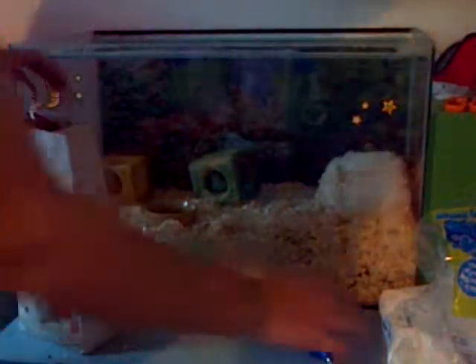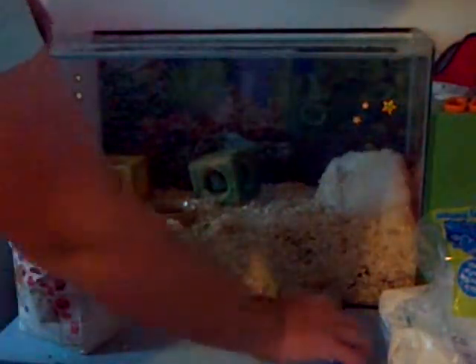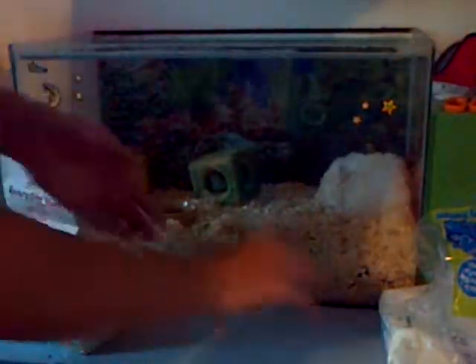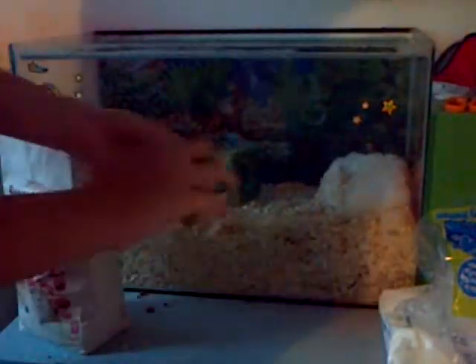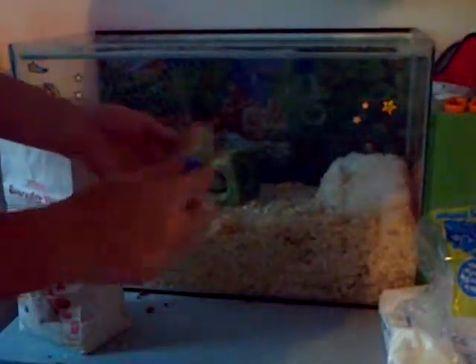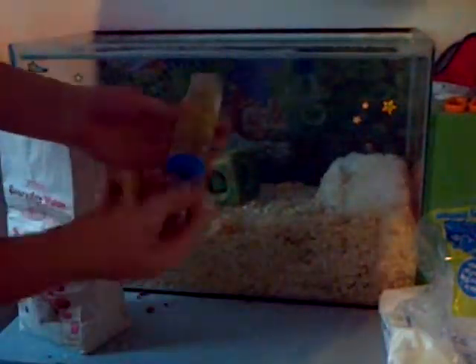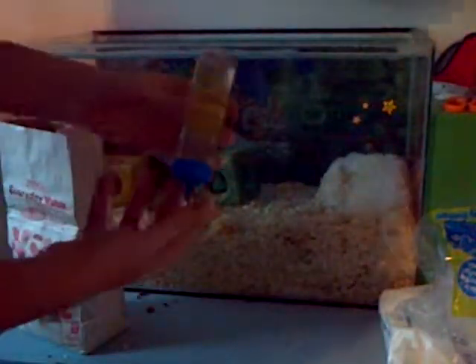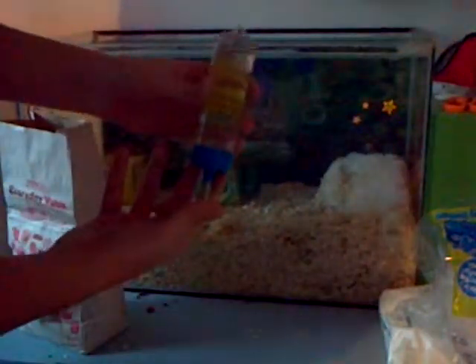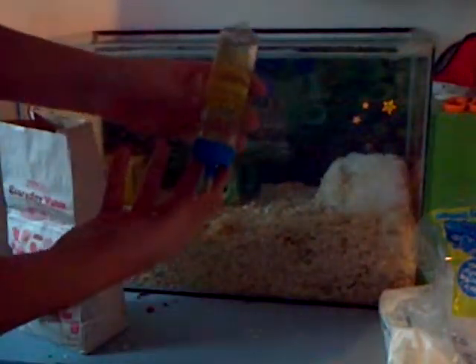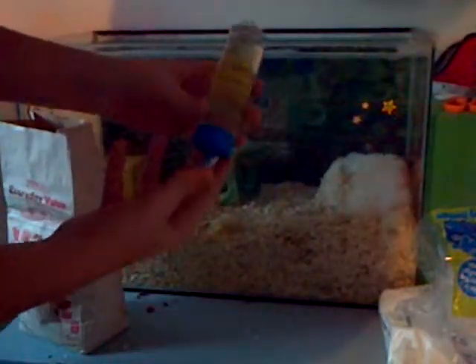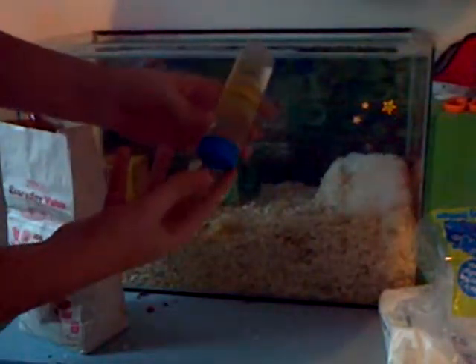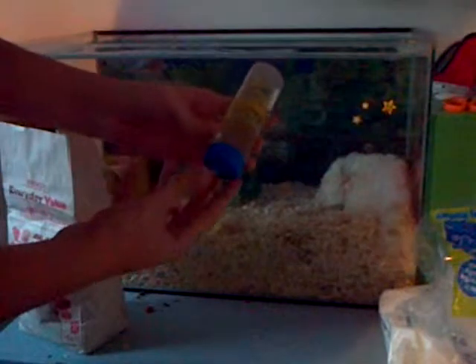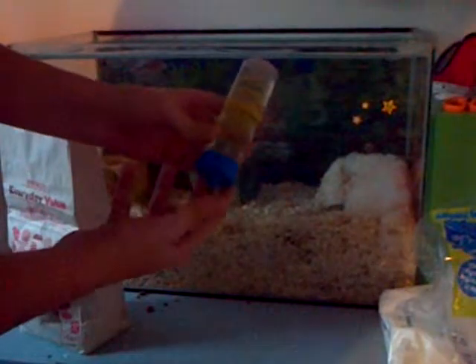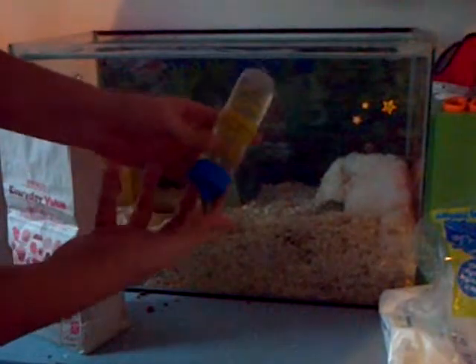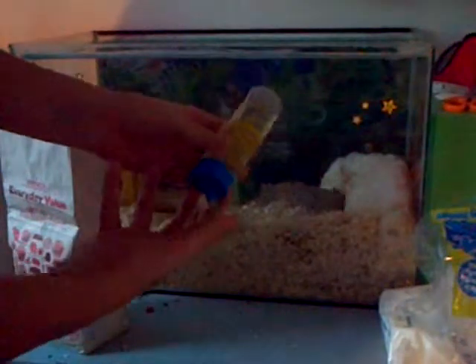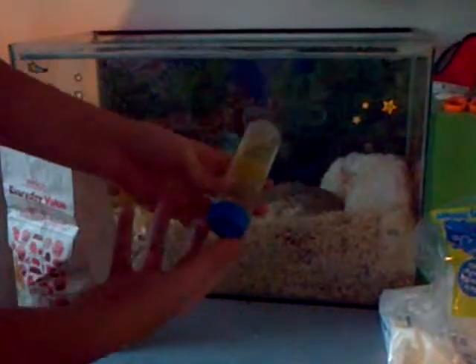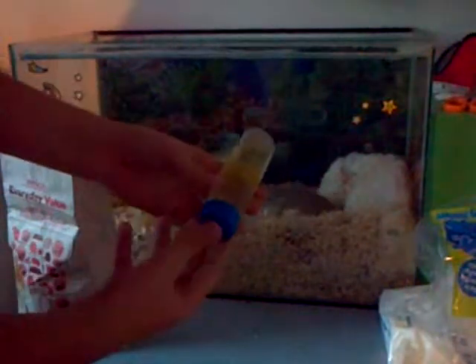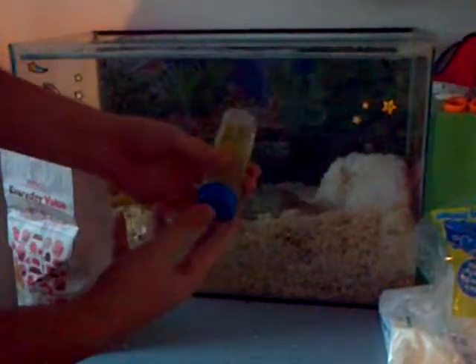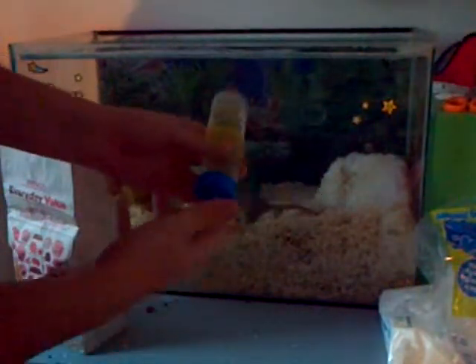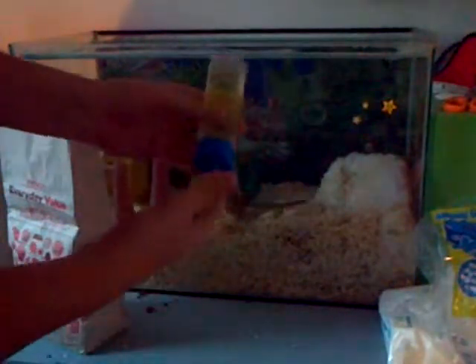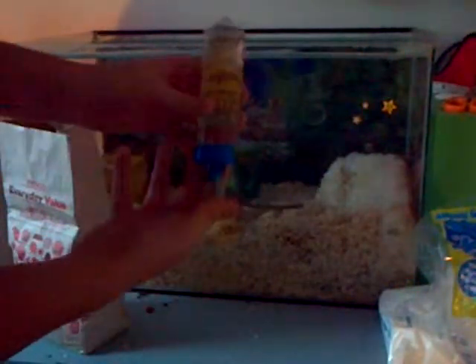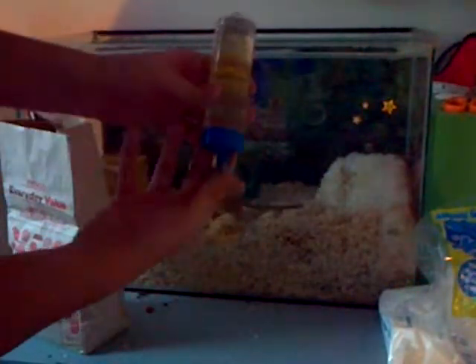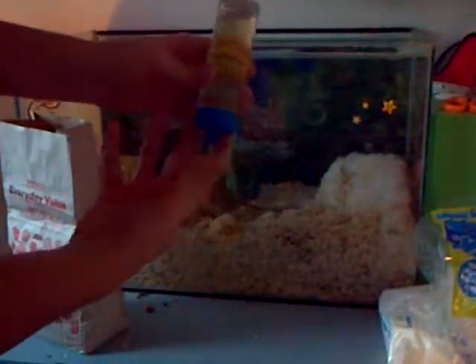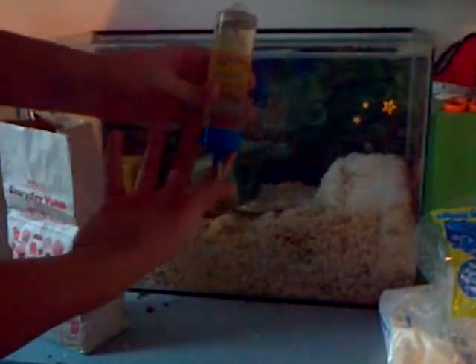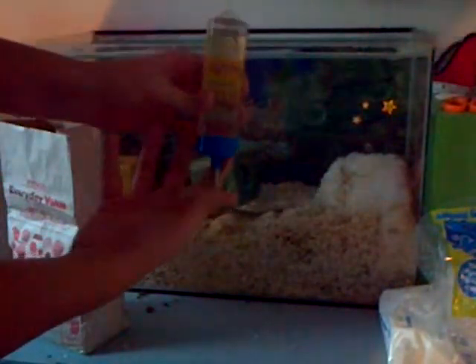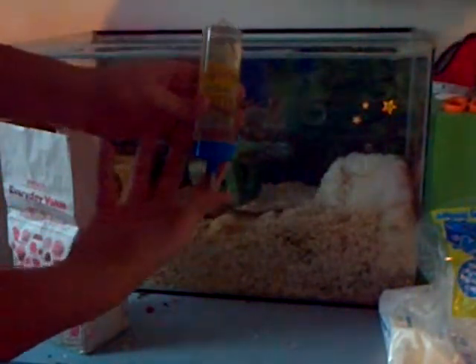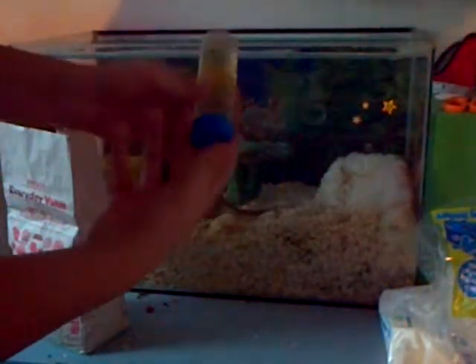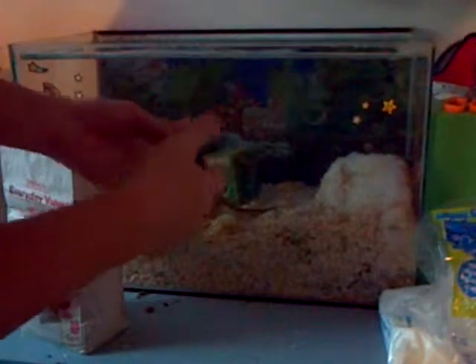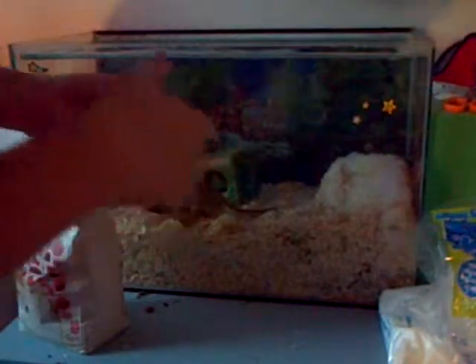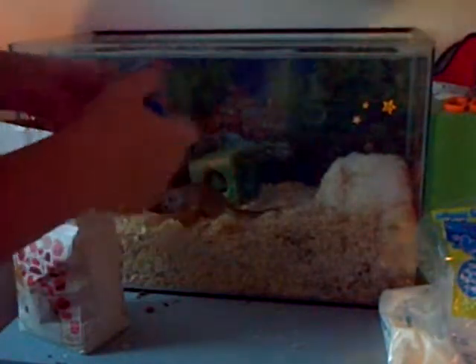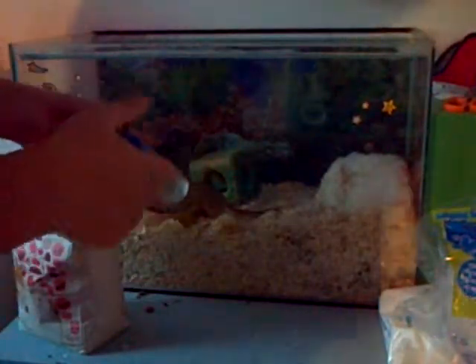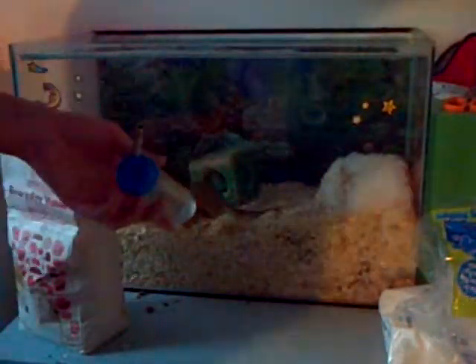And last of all, you're going to want a universal hamster or small rodent drinking bottle. Remember to clean this out daily and put fresh water in it weekly. Thank you guys.